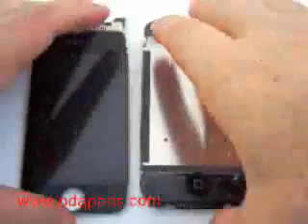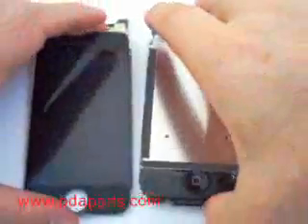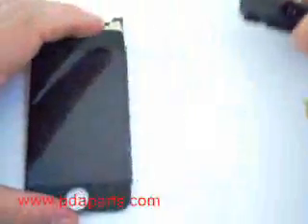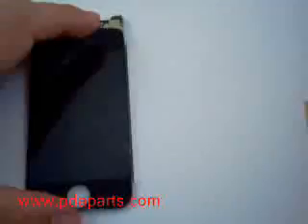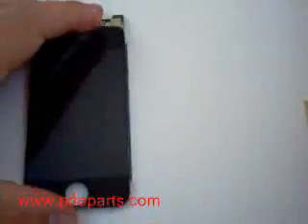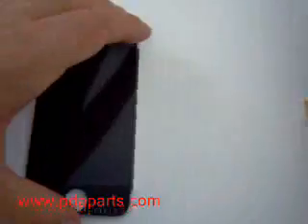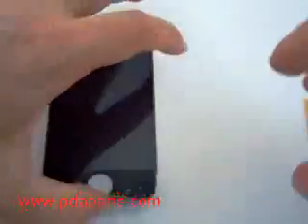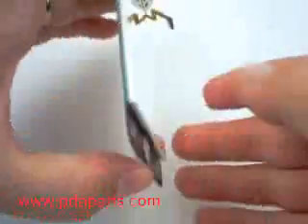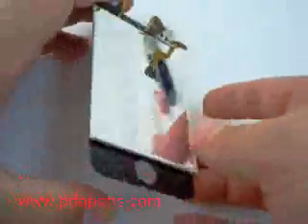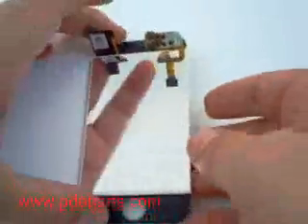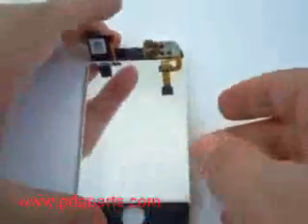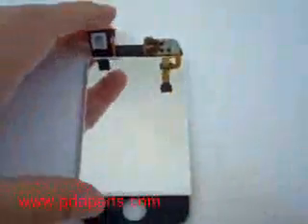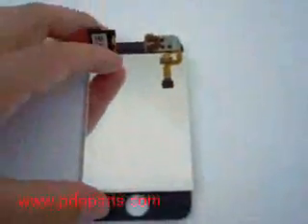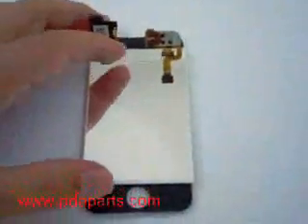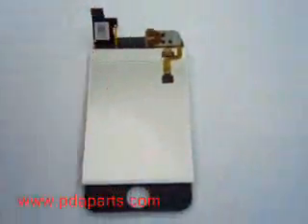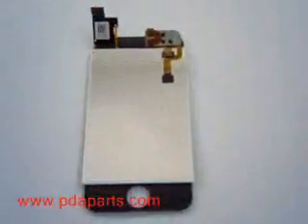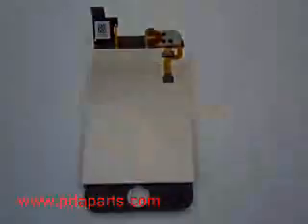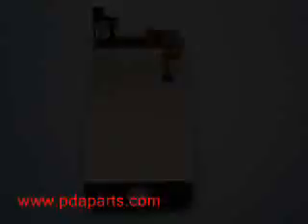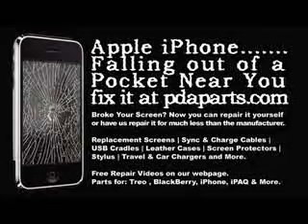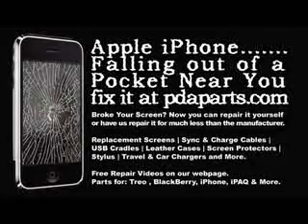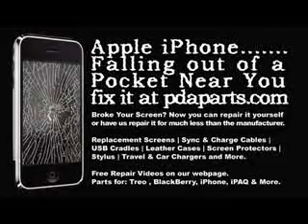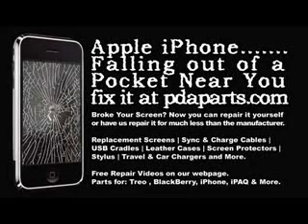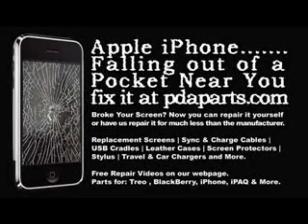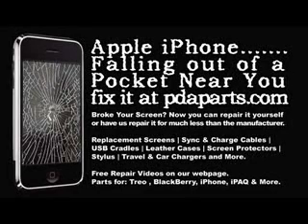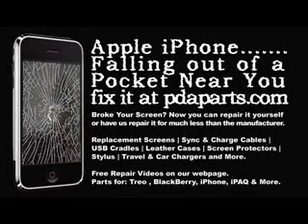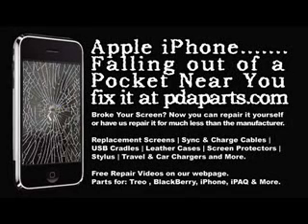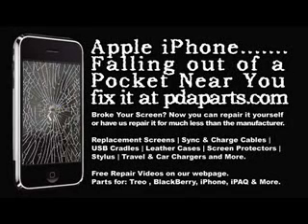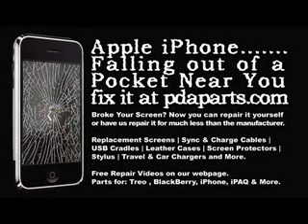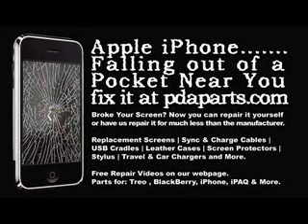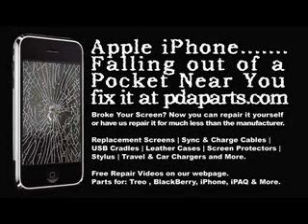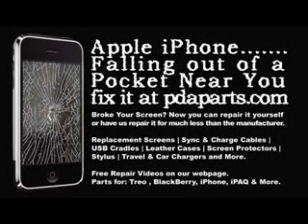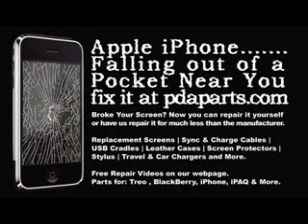There you have the iPhone take apart. Be careful — this was one of the toughest ones we have ever seen. For all your iPhone parts and accessory needs, be sure to visit pdaparts.com.